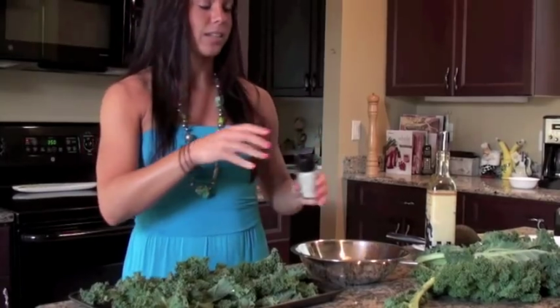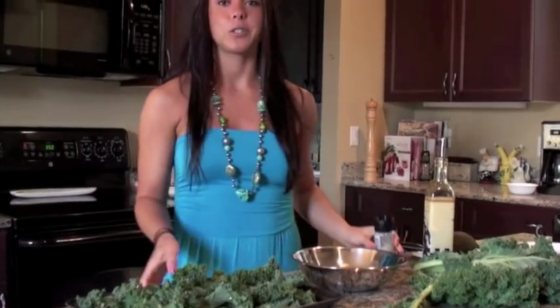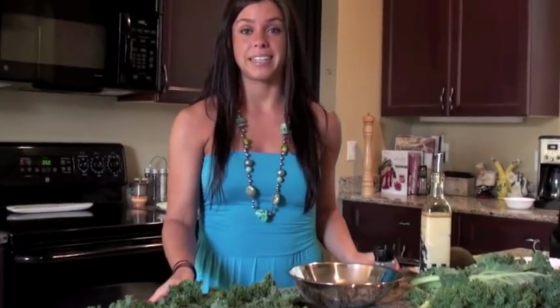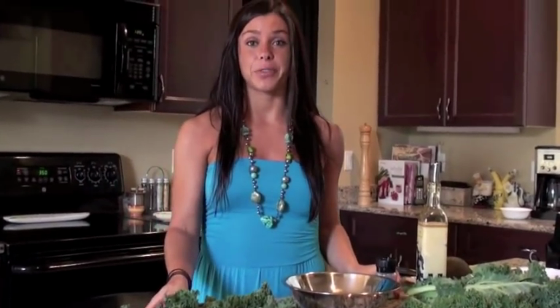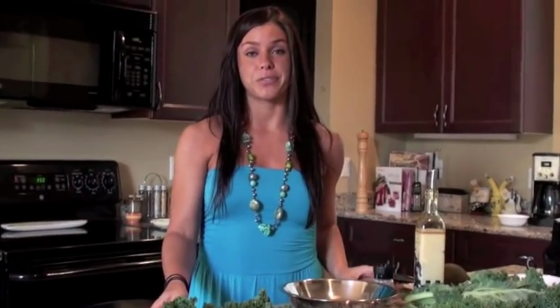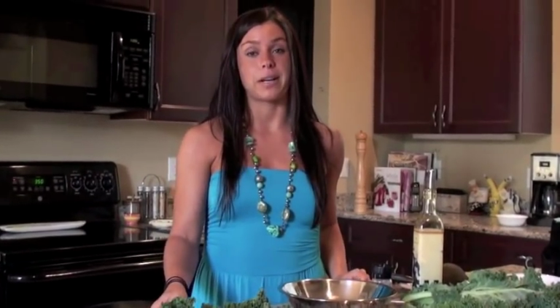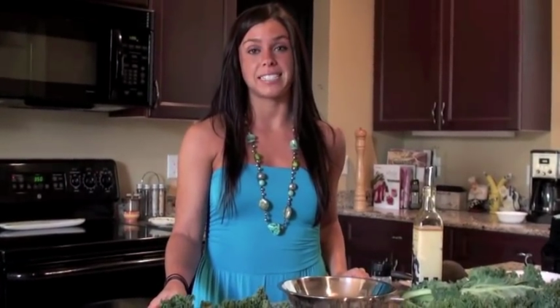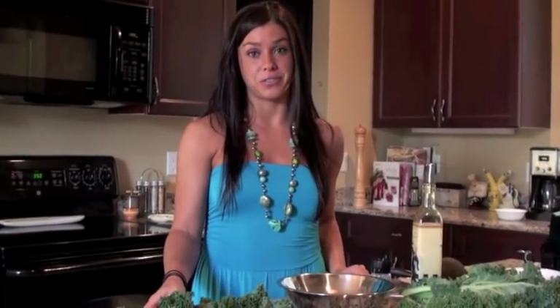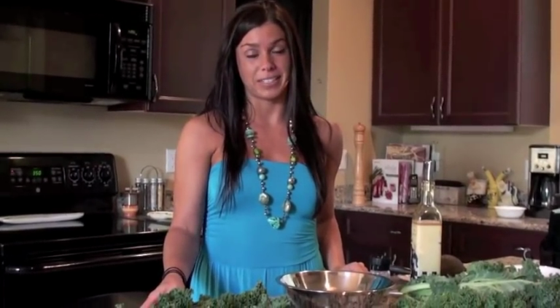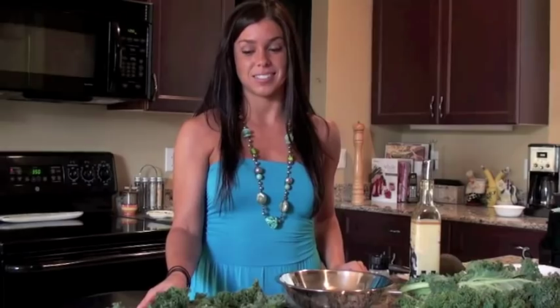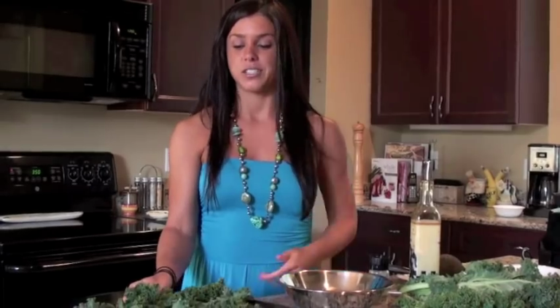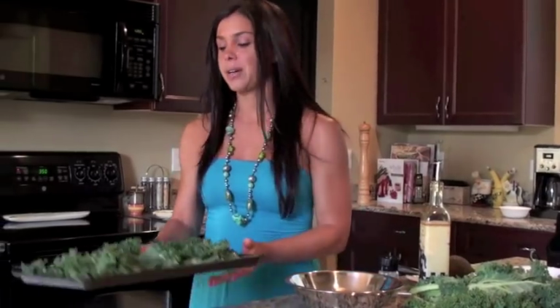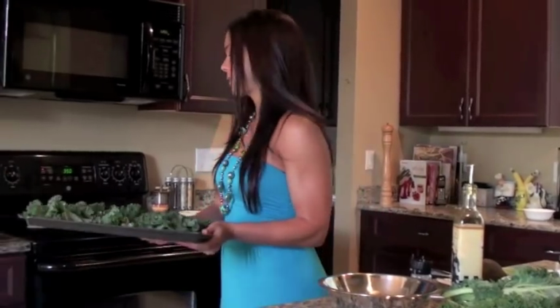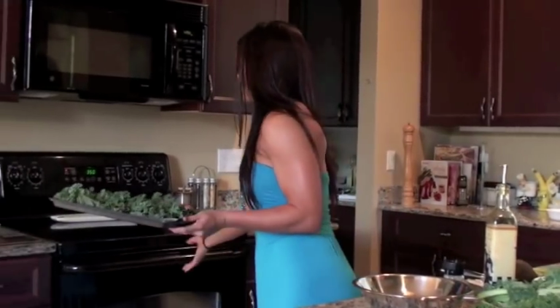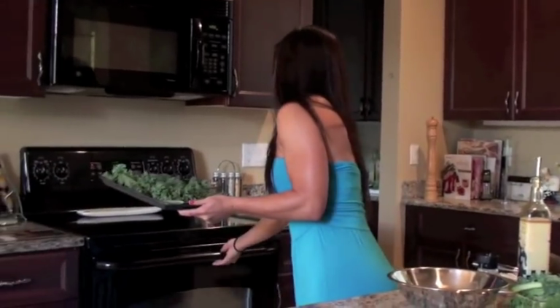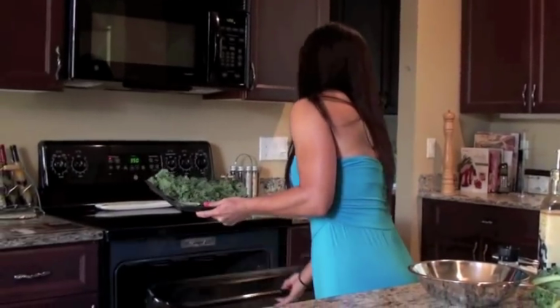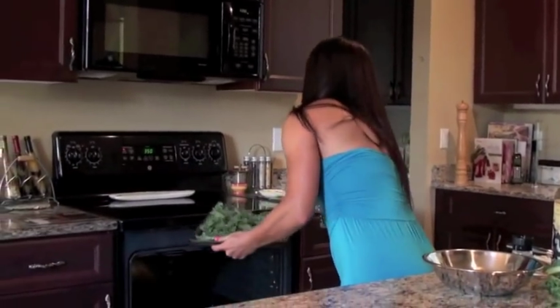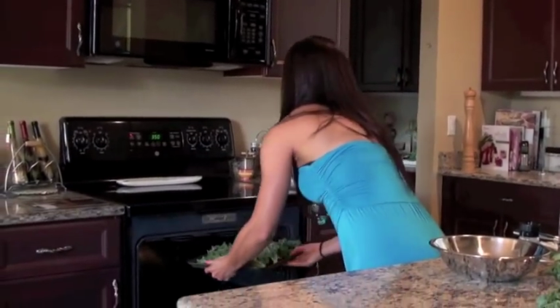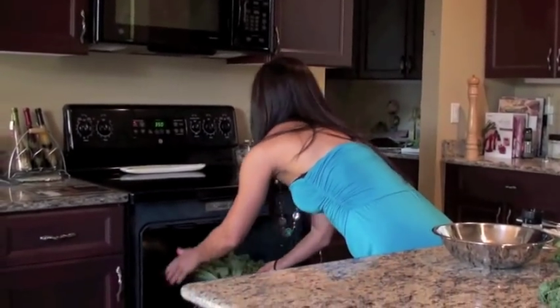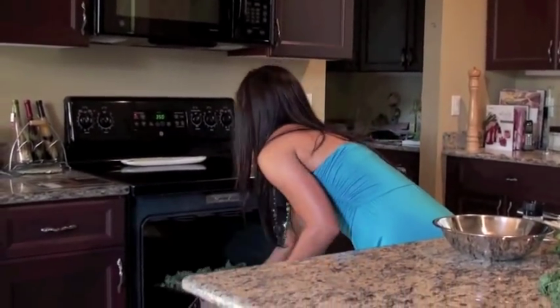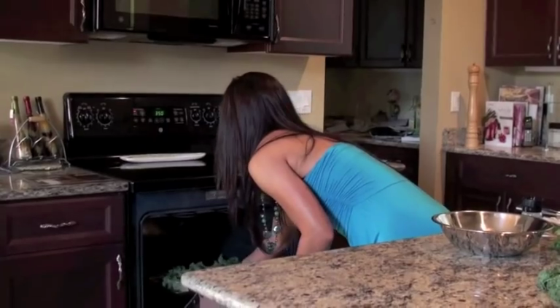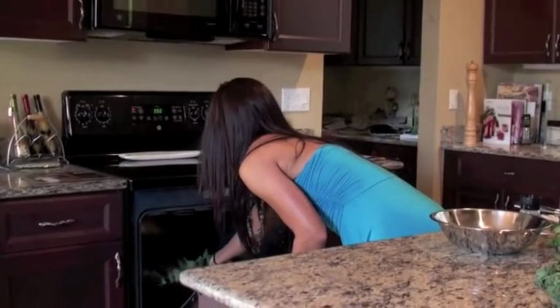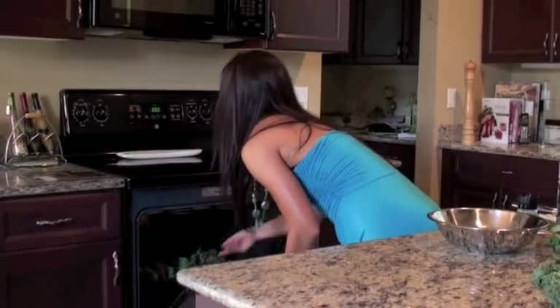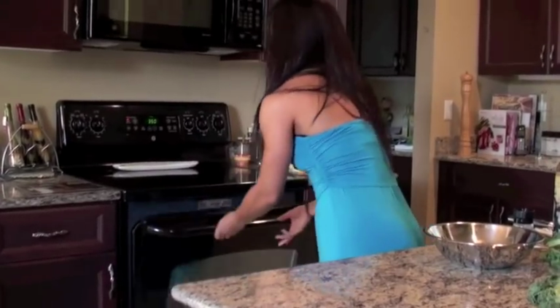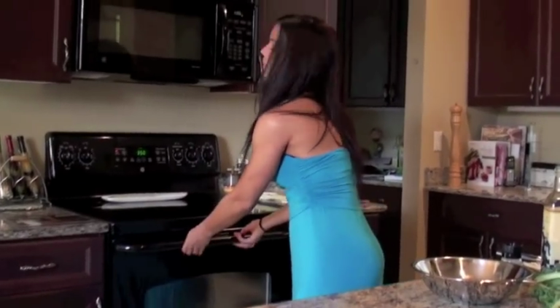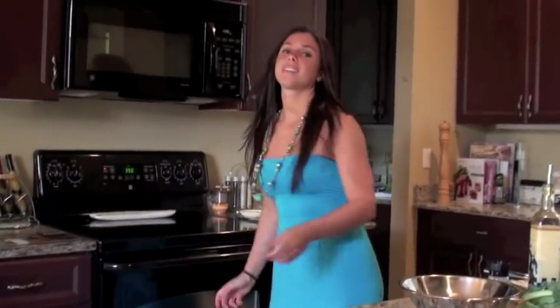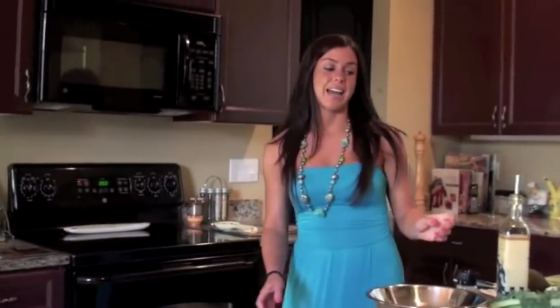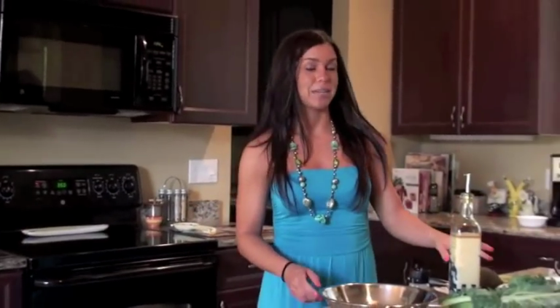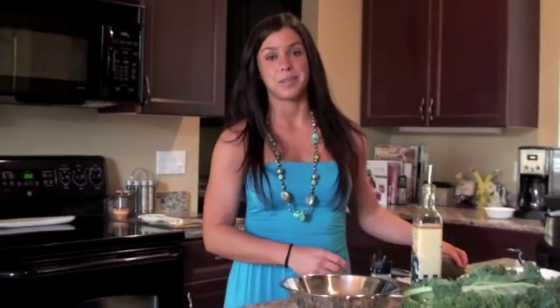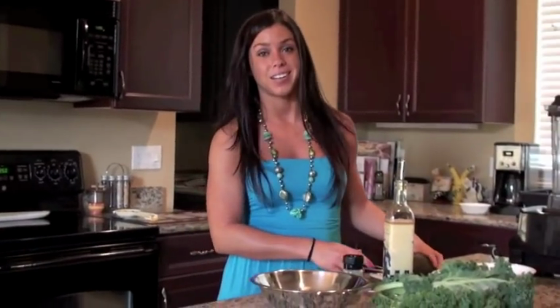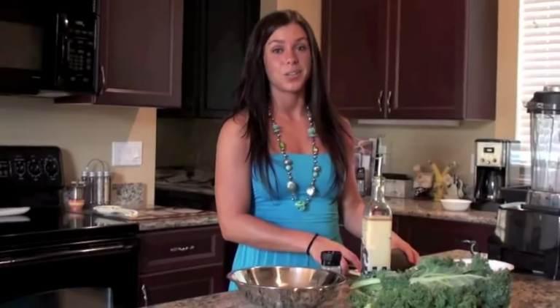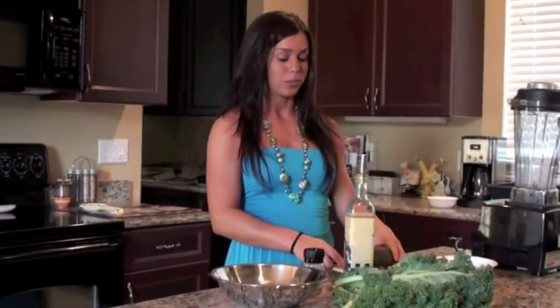And you'll bake it at 350 for about 10 to 15 minutes. I'm going to go ahead and put that in. And now I'm going to make the guacamole.